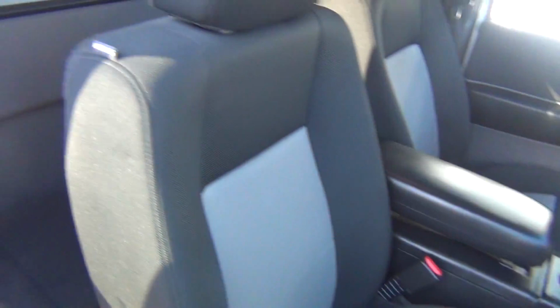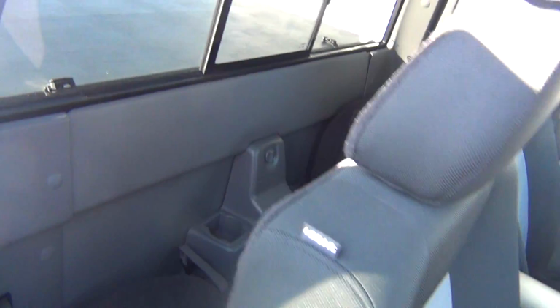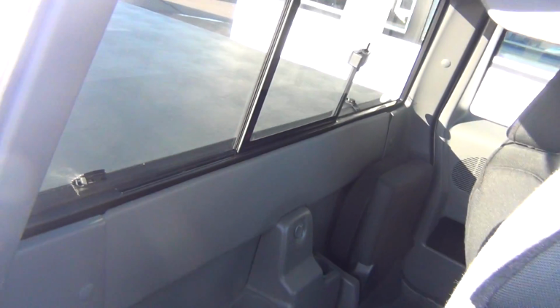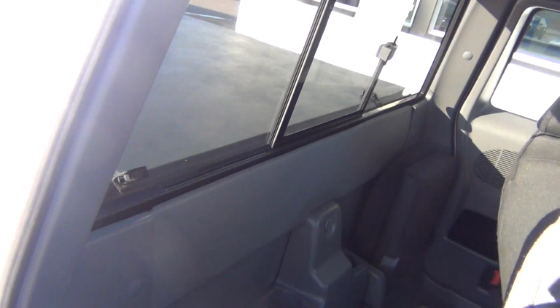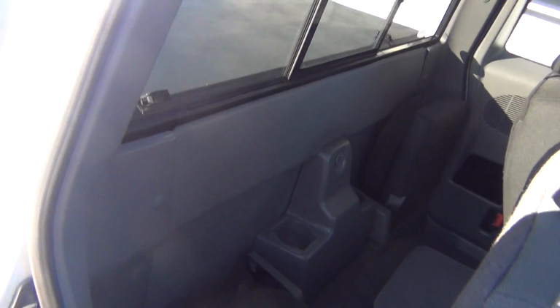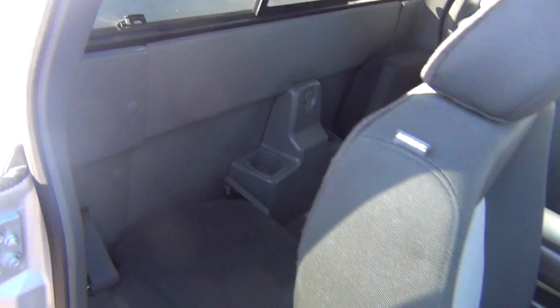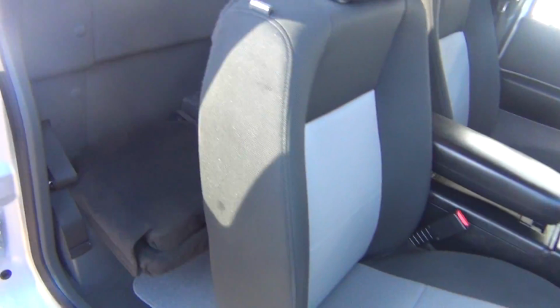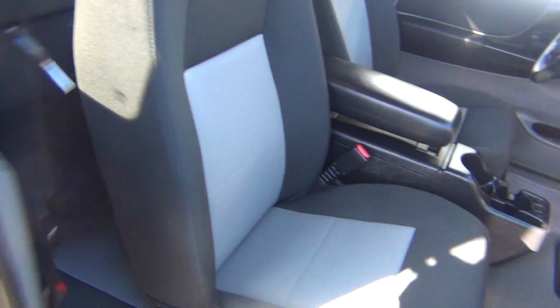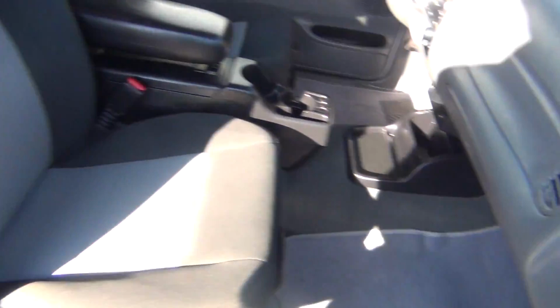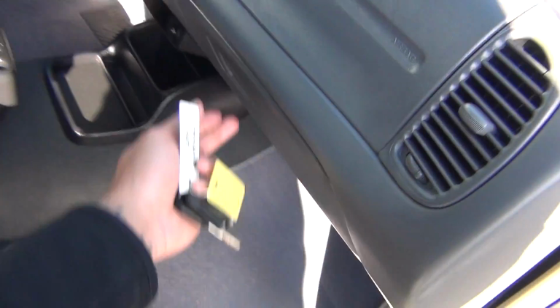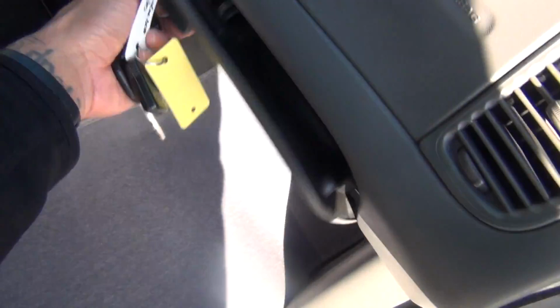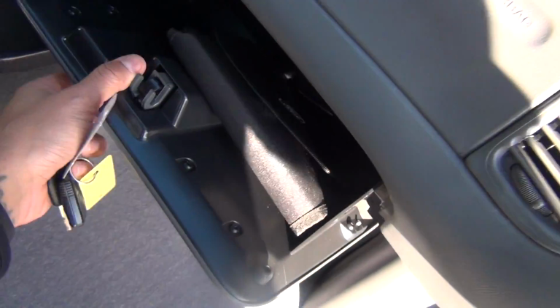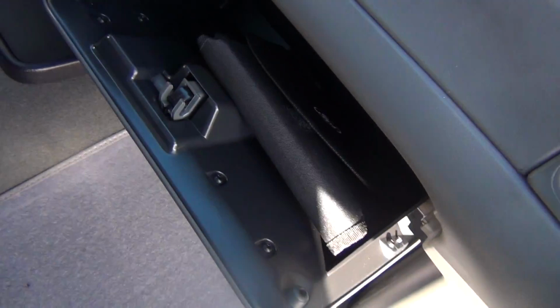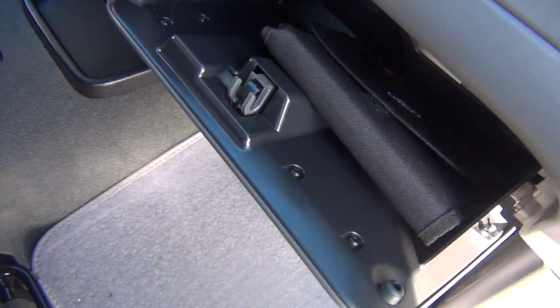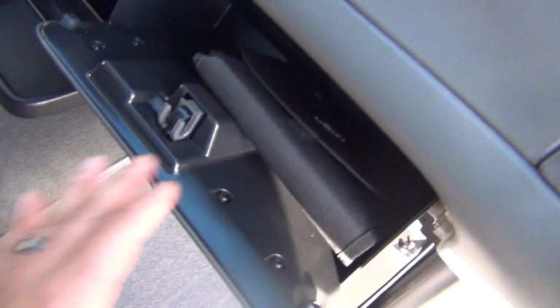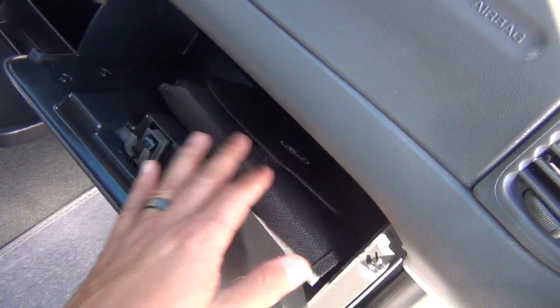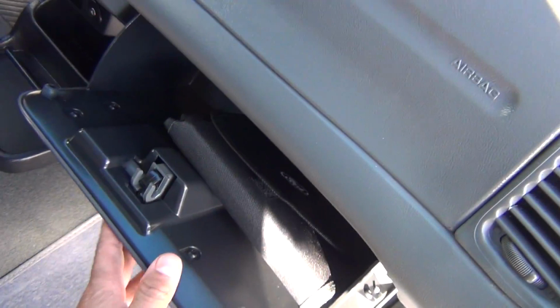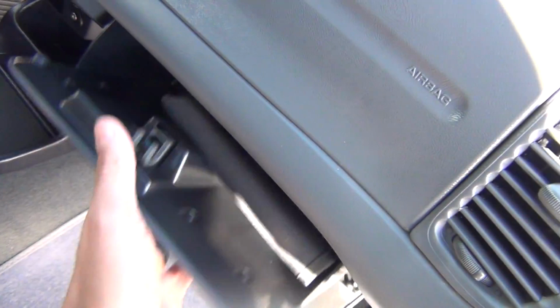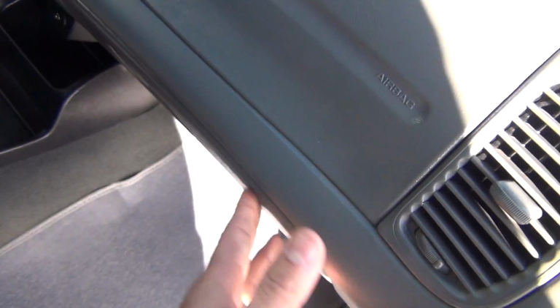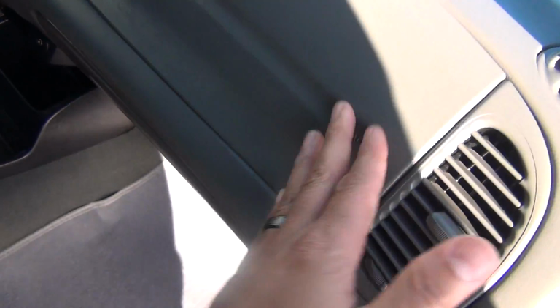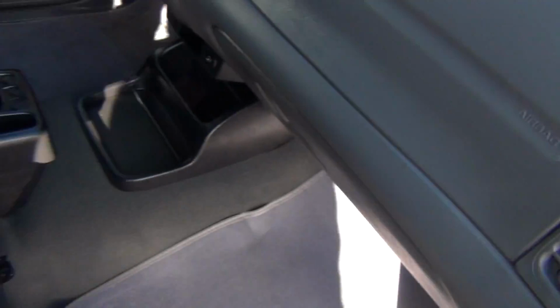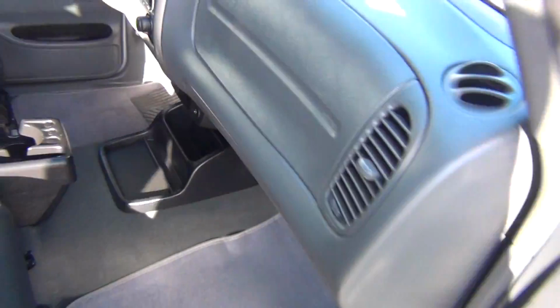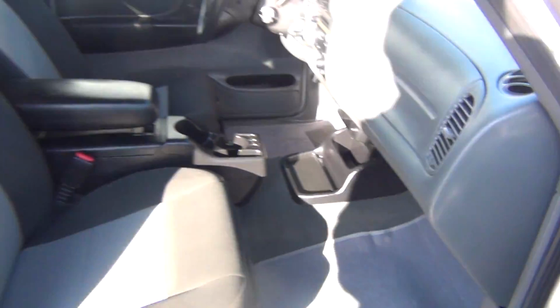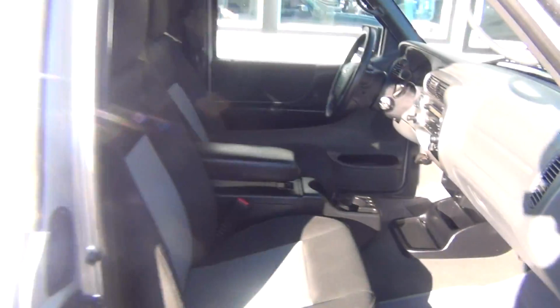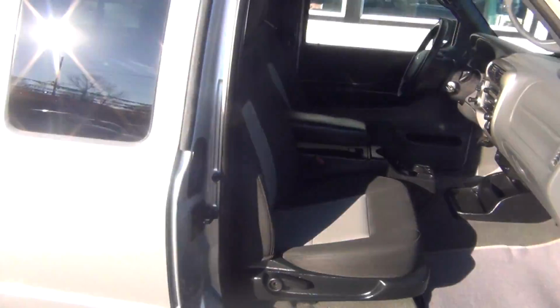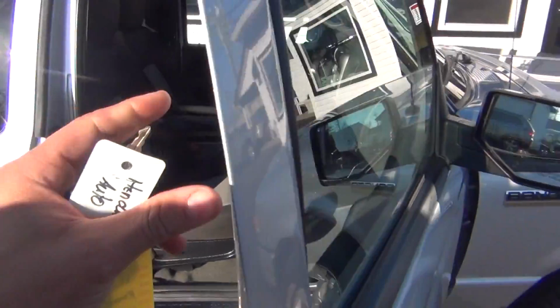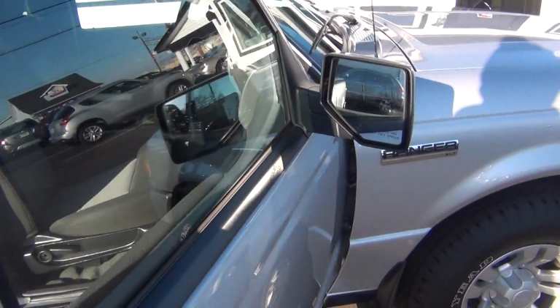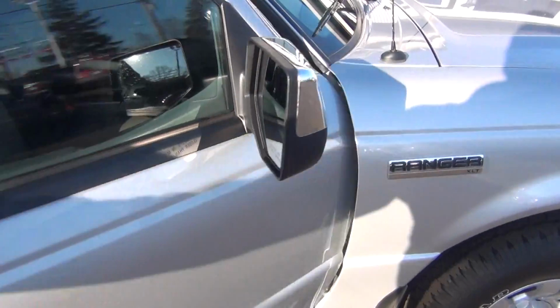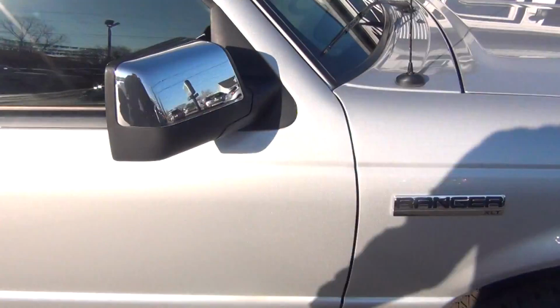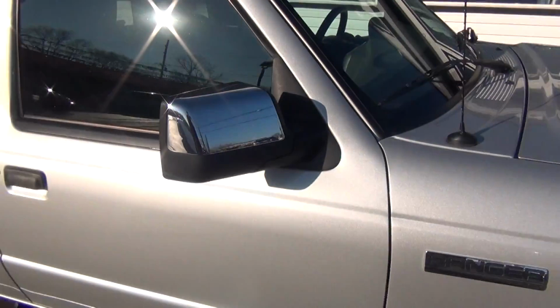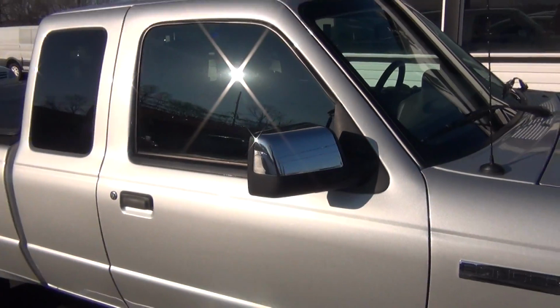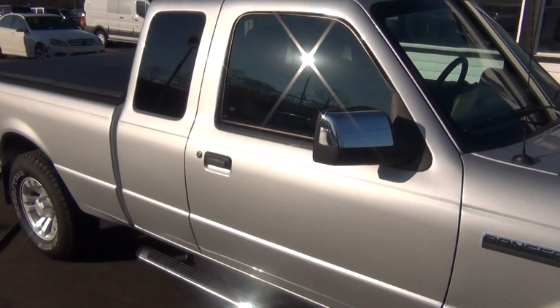4x4 capabilities. It's a non-smoker vehicle, so no signs of any smoke damage or nasty smoke smells. Owner's manual there in the glove box. Passenger airbag. Just very, very clean and obviously very low miles.